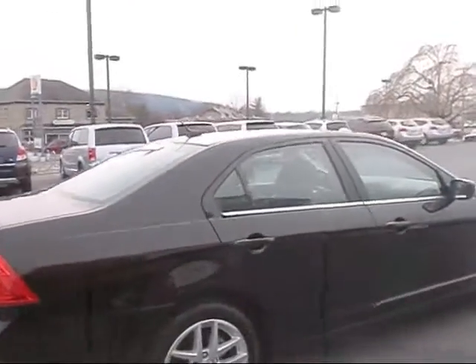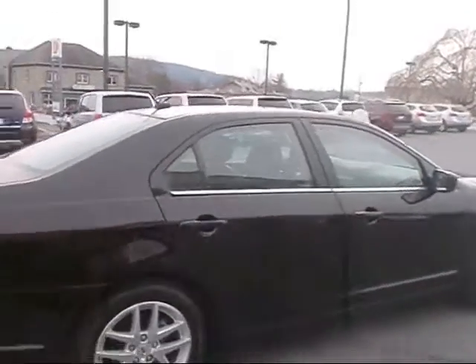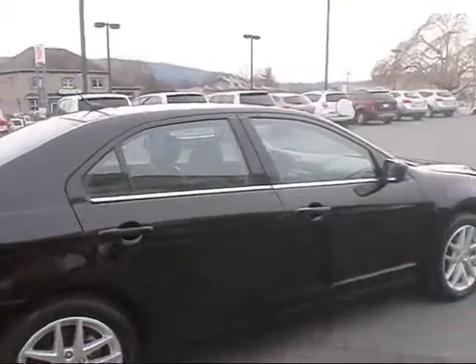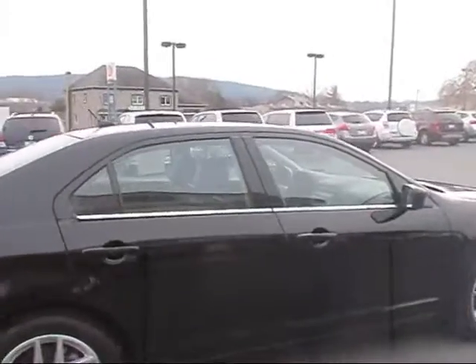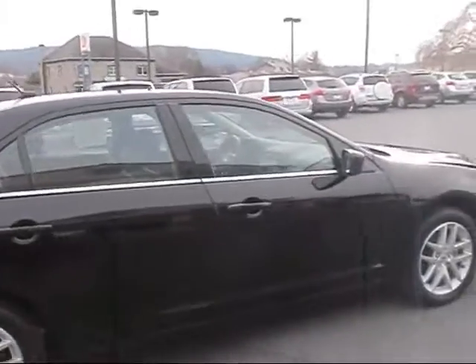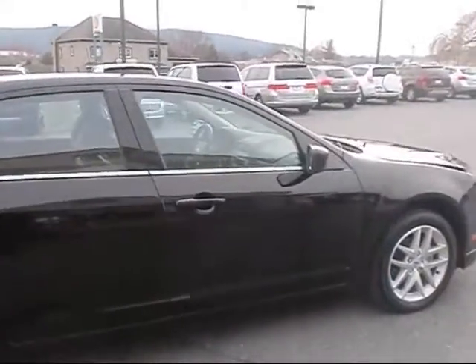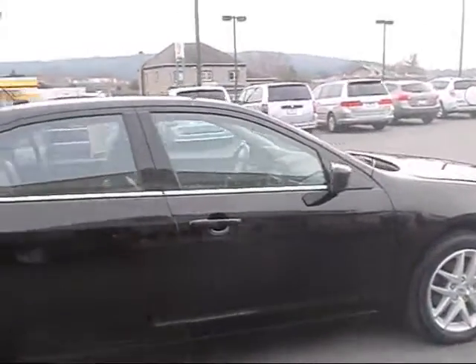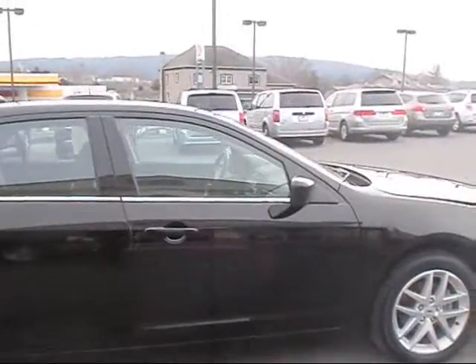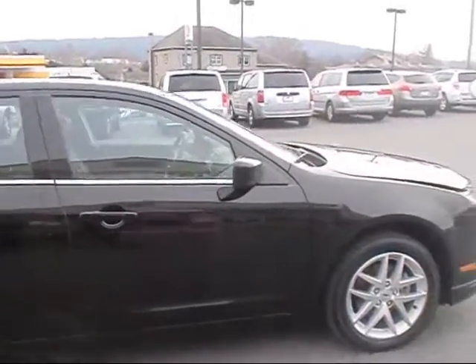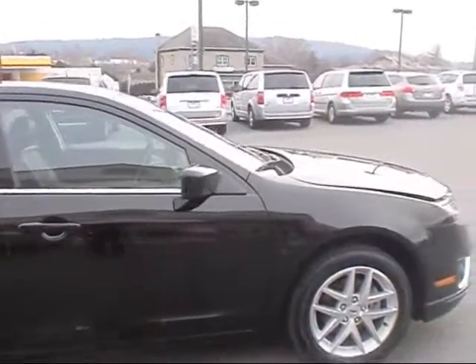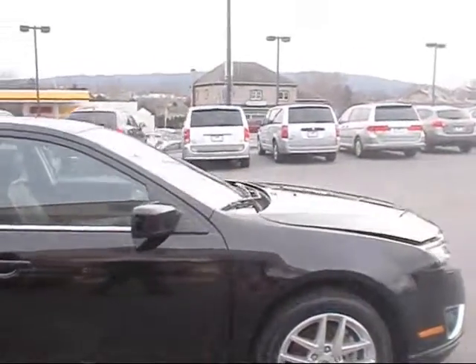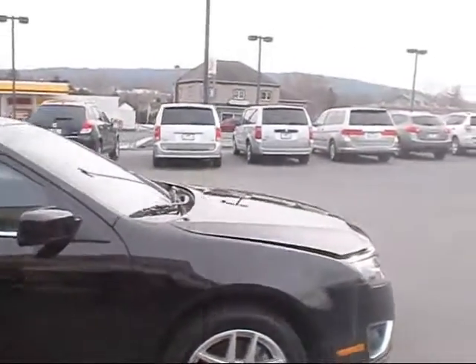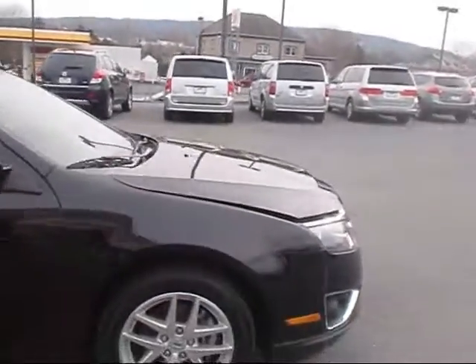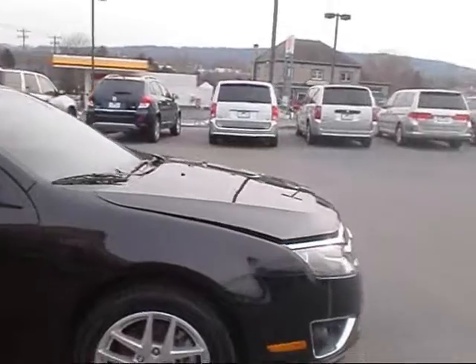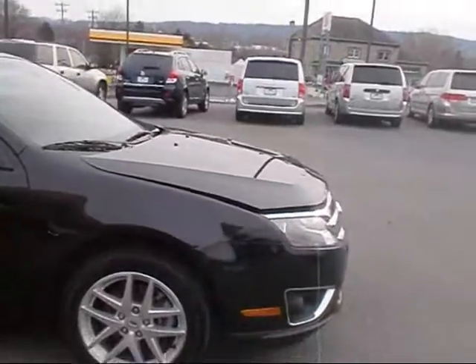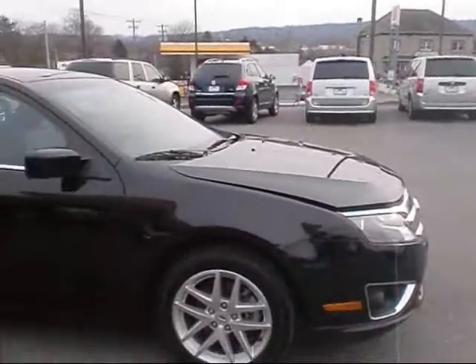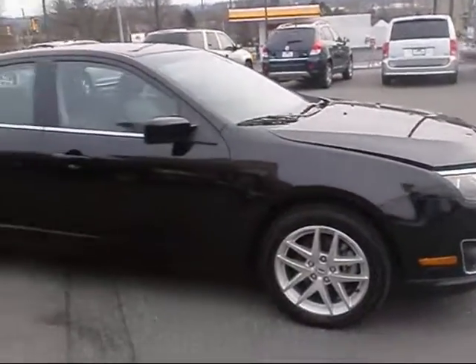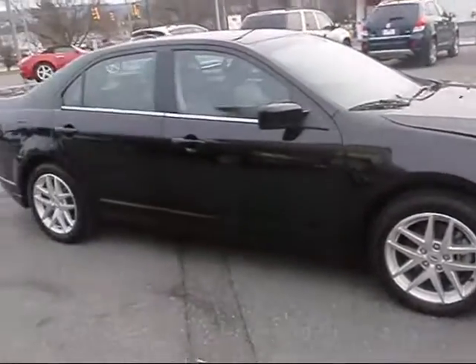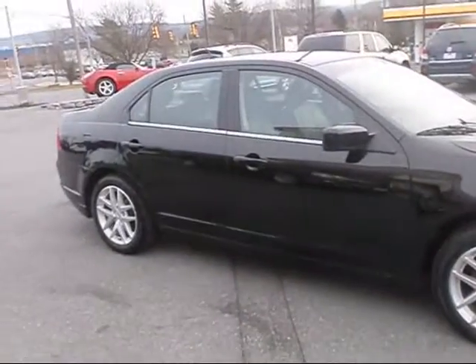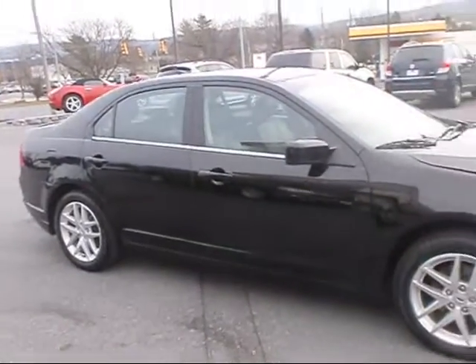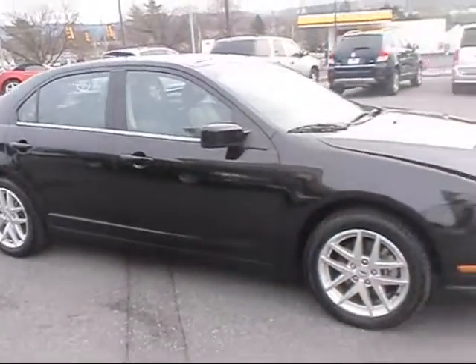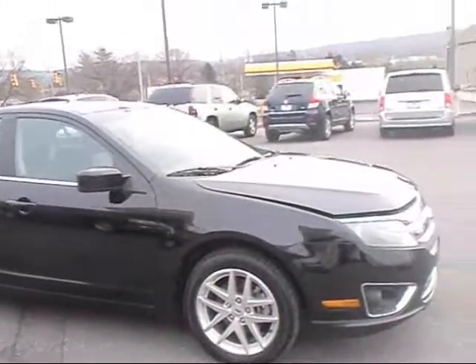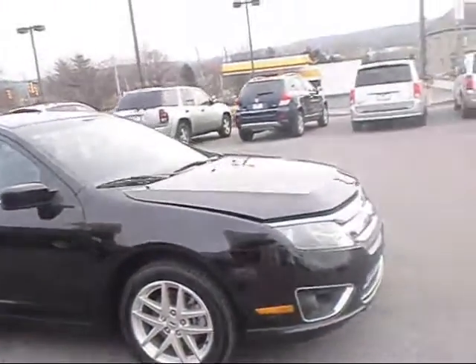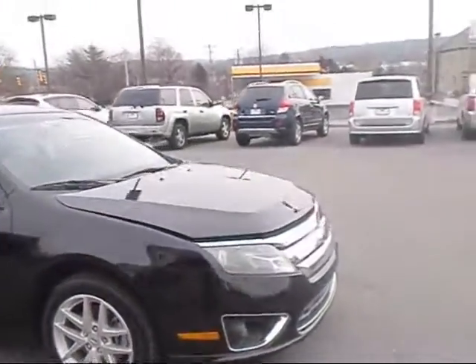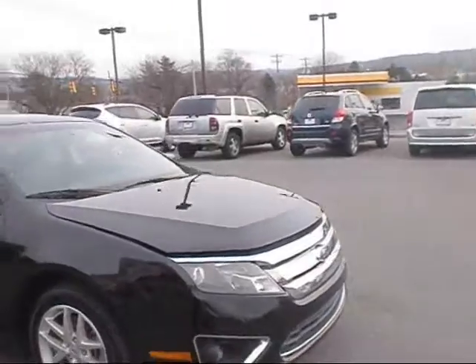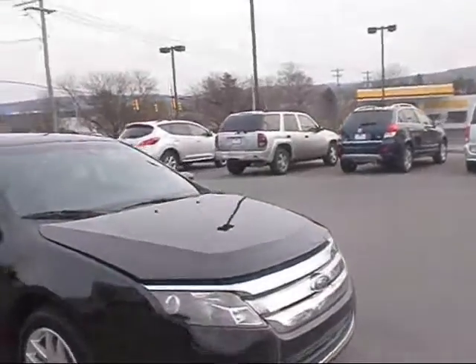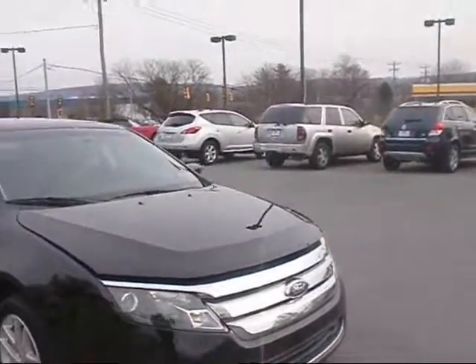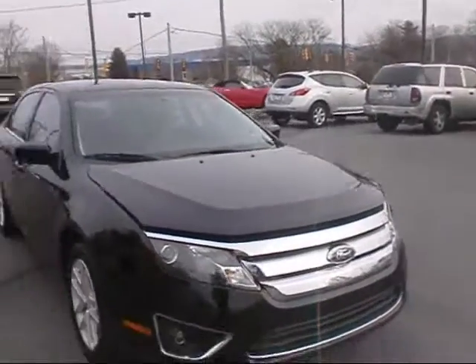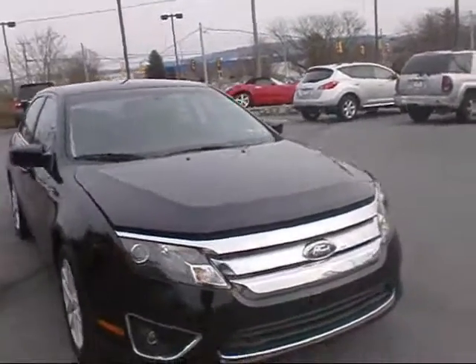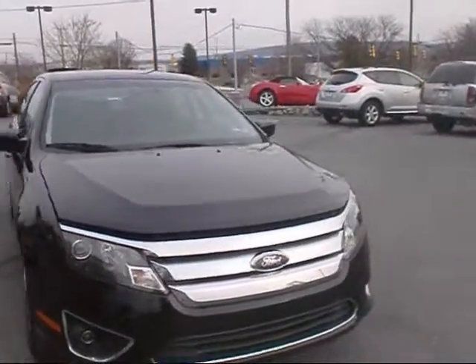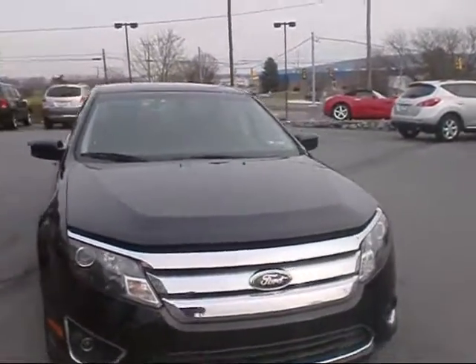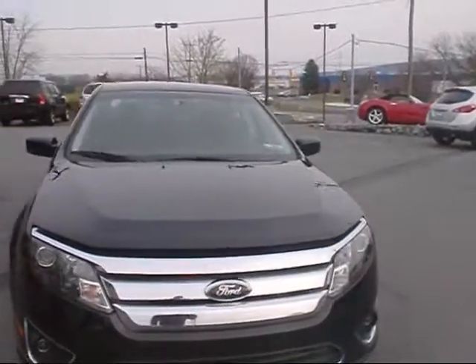Again, very clean car. Black is one of the more popular colors on the road today — always was popular and always will be. Very nice when it's clean.